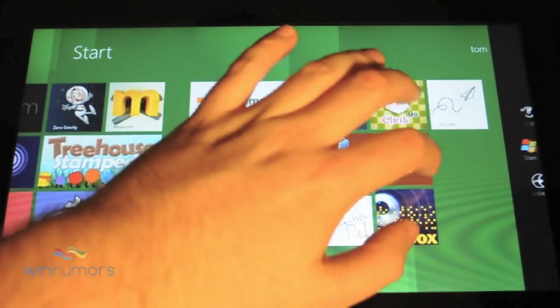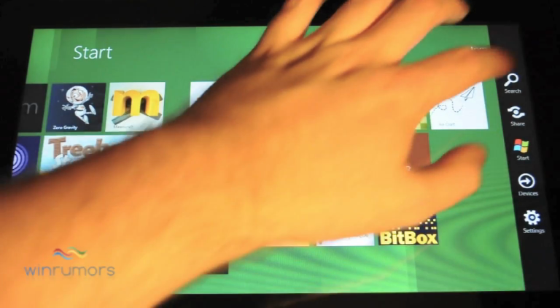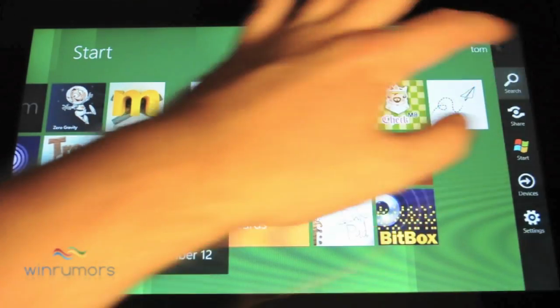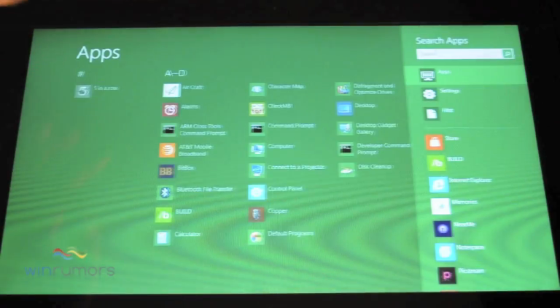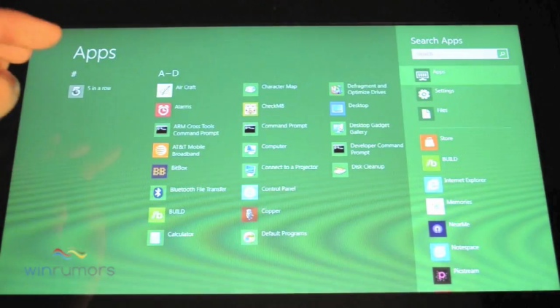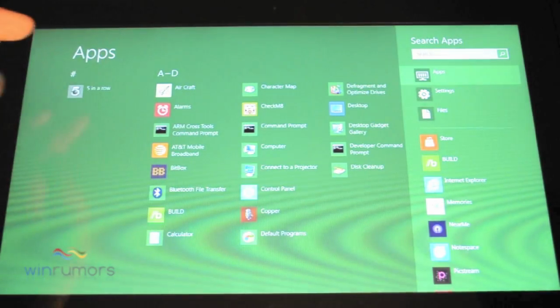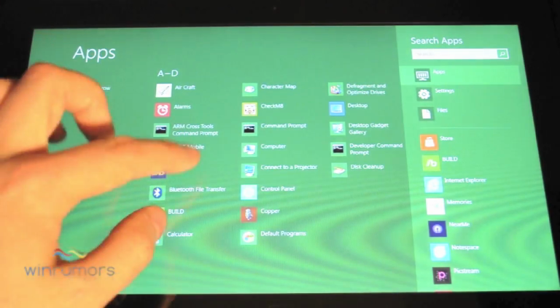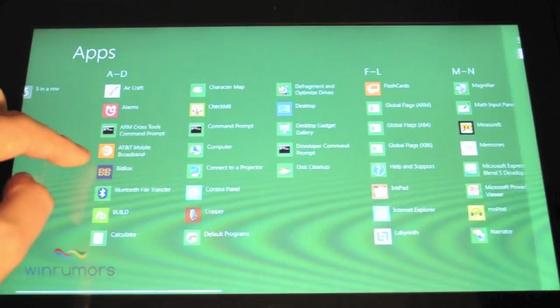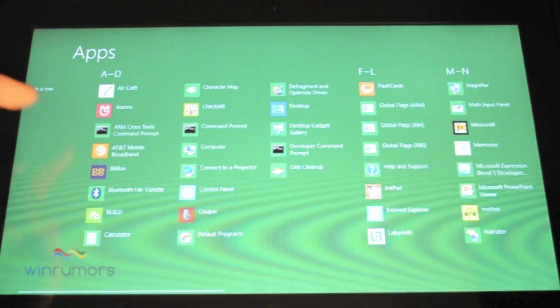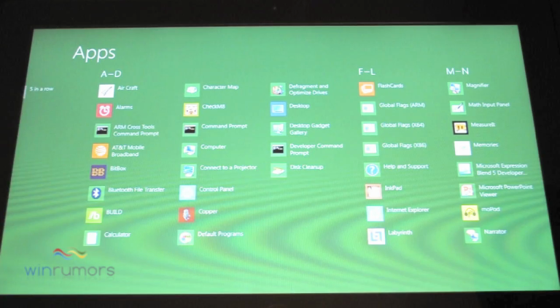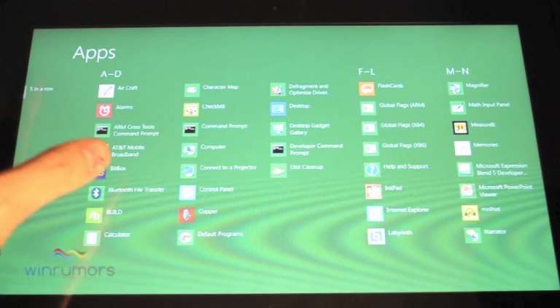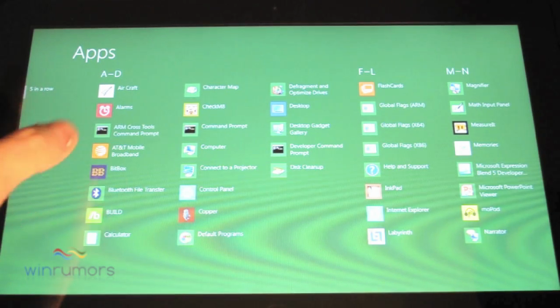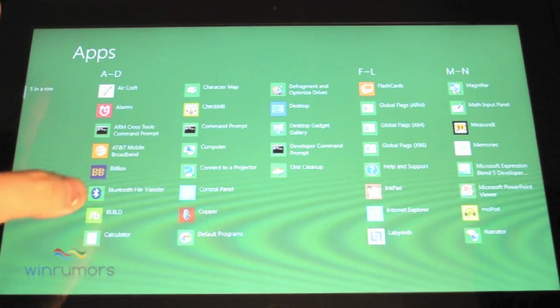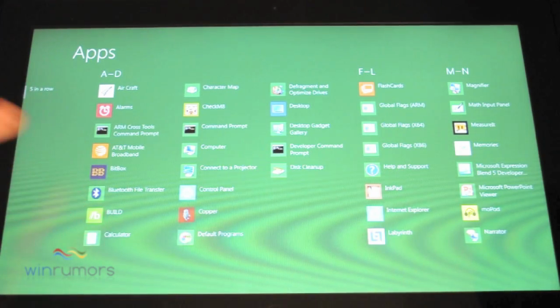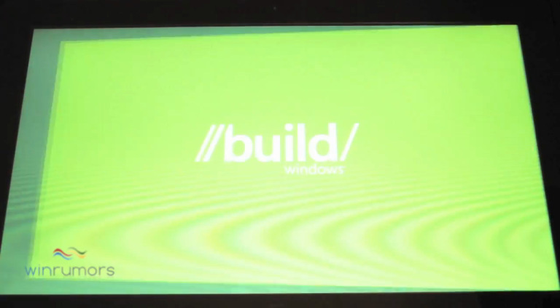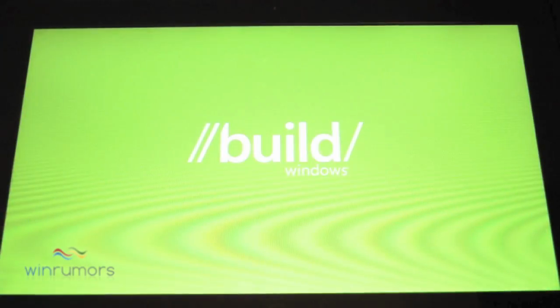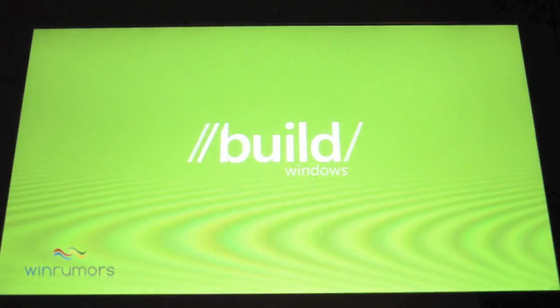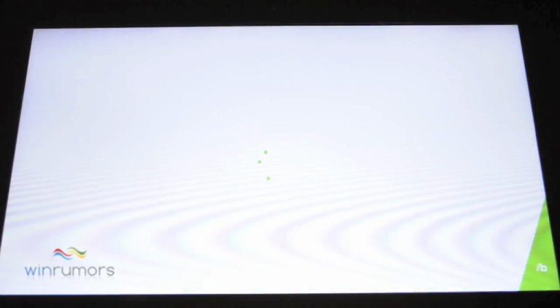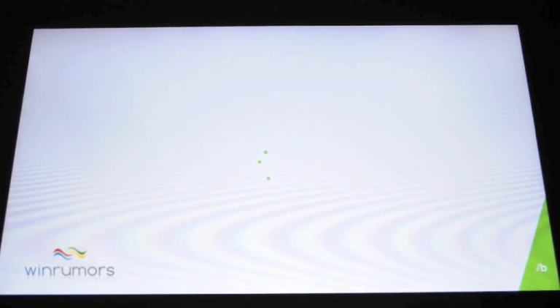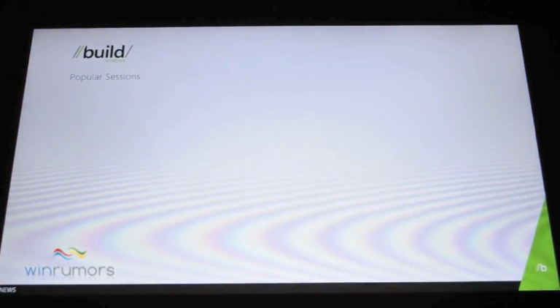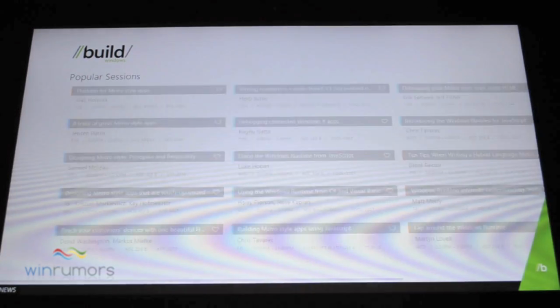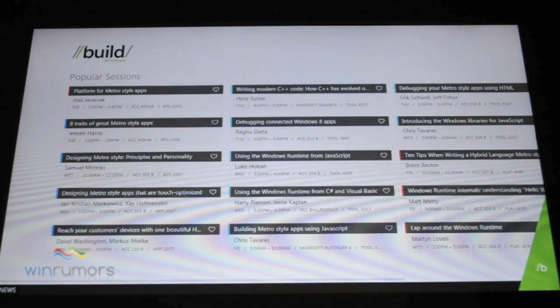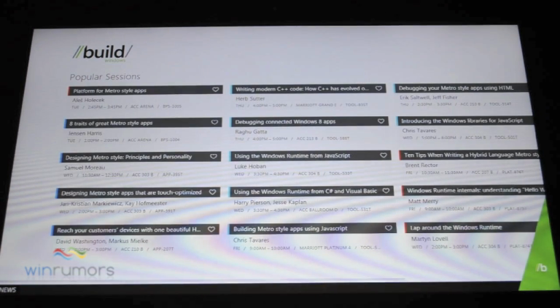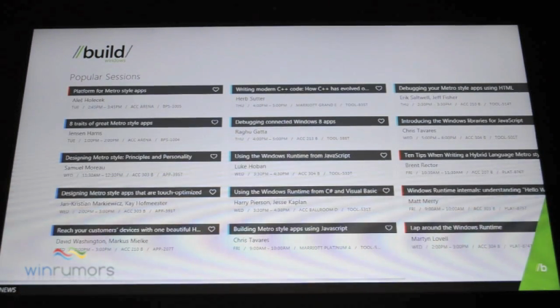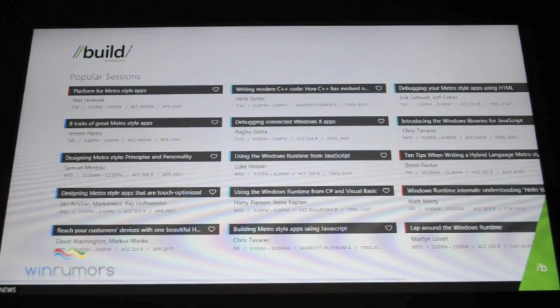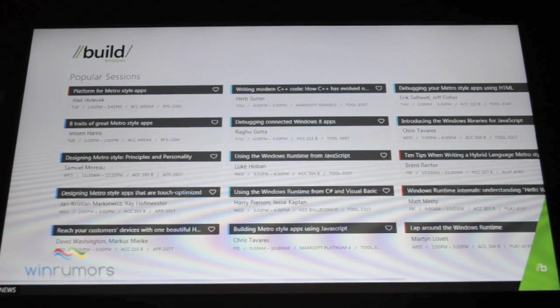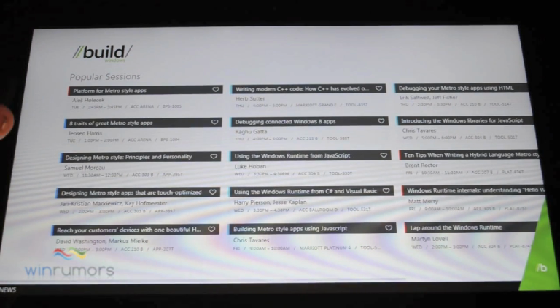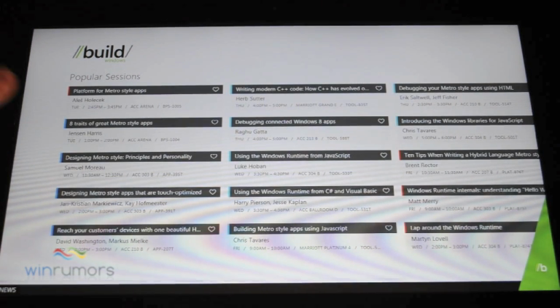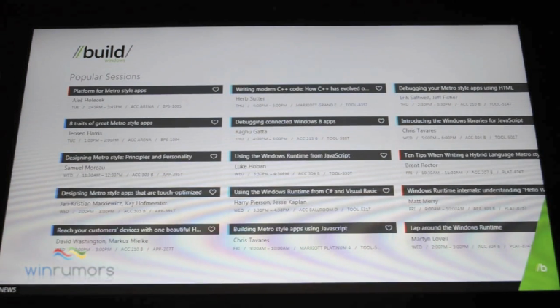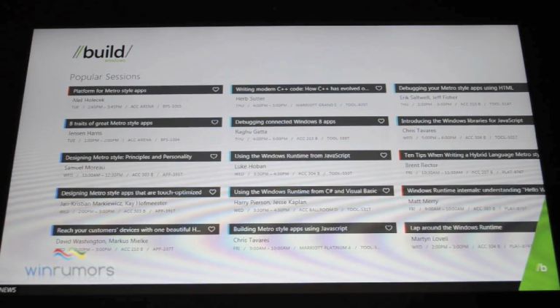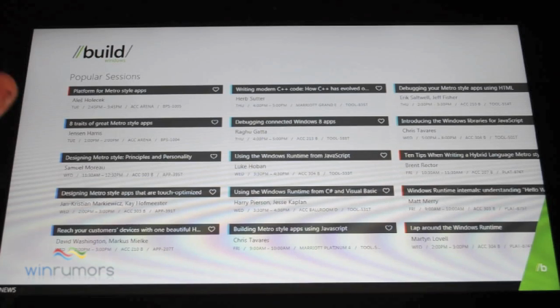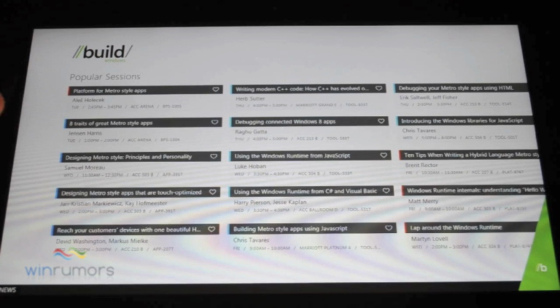Let's go back into search. They've also added a build application especially for attendees, who will receive the laptop and the tablet as well.